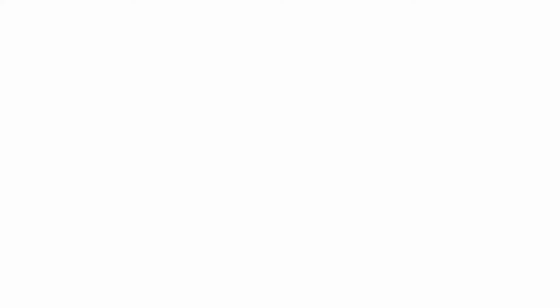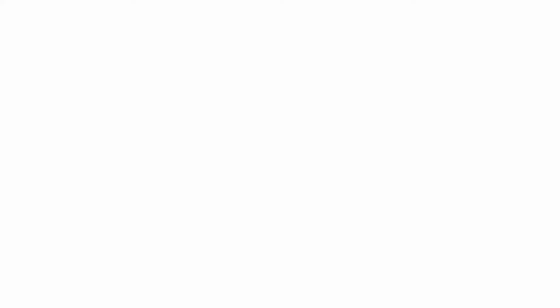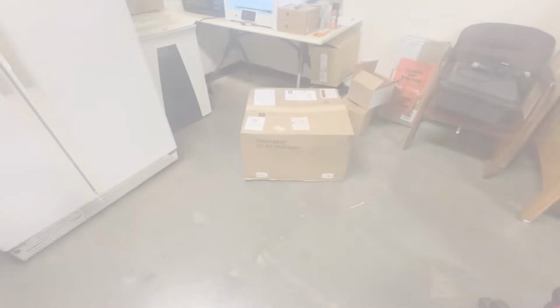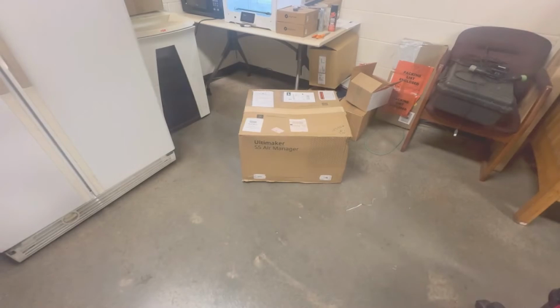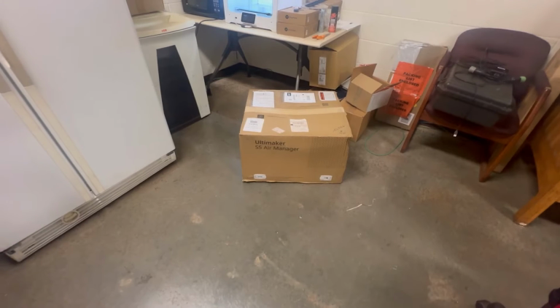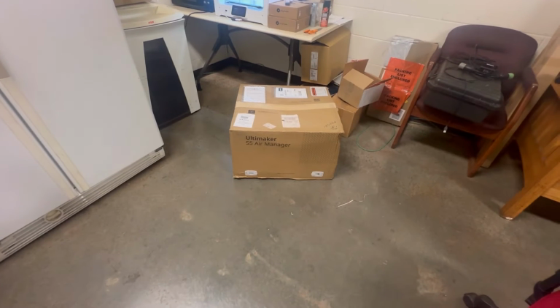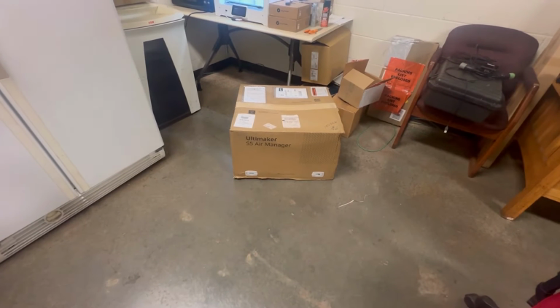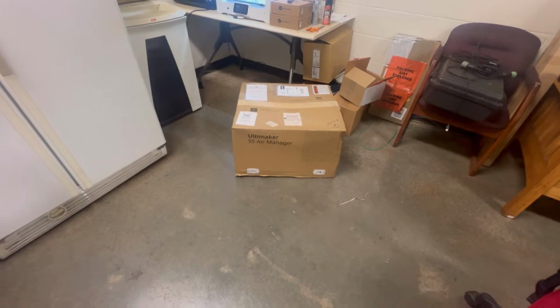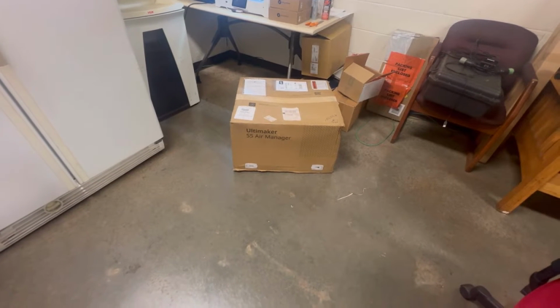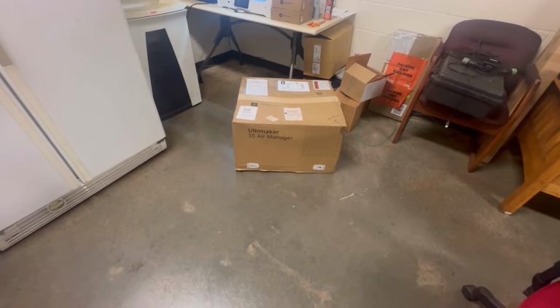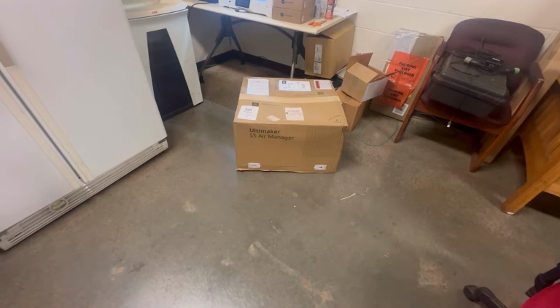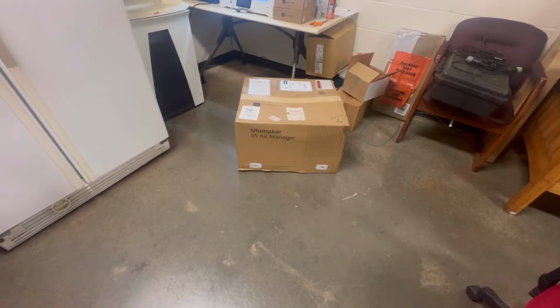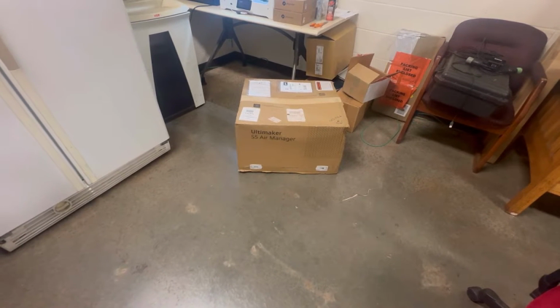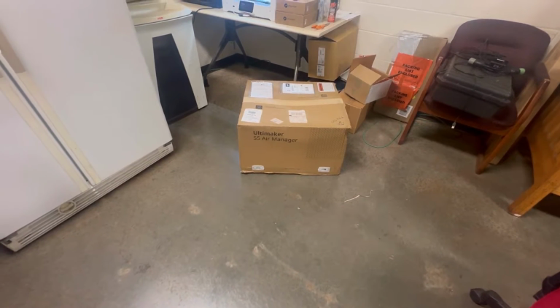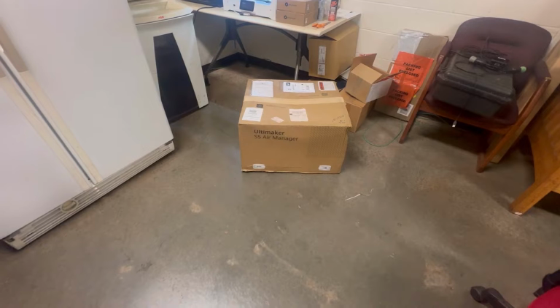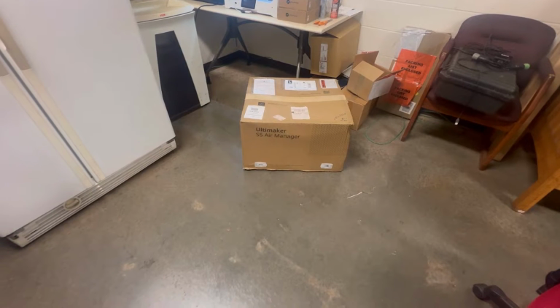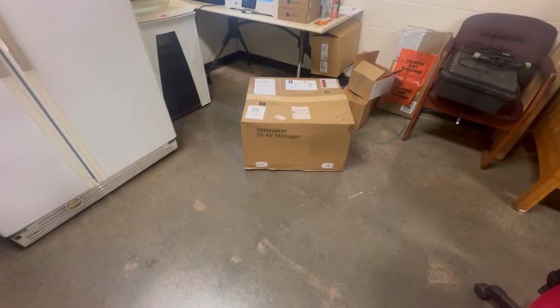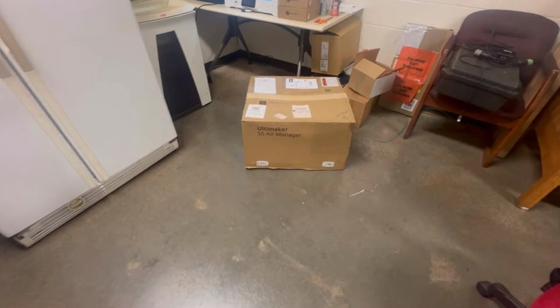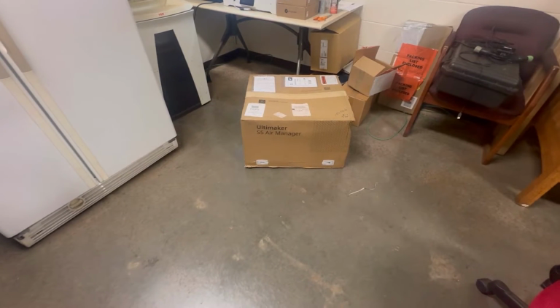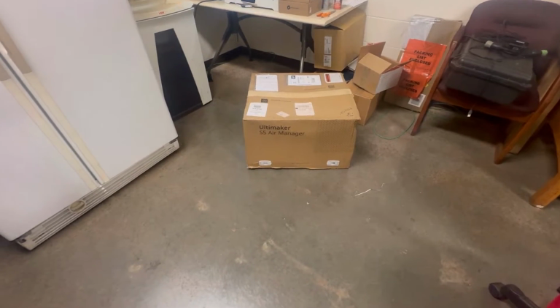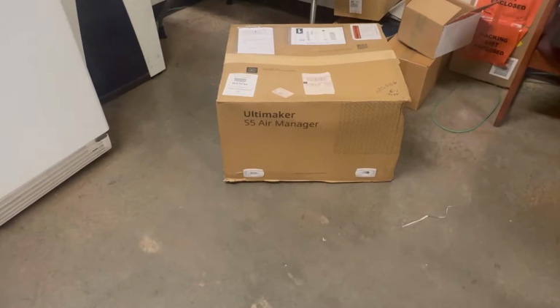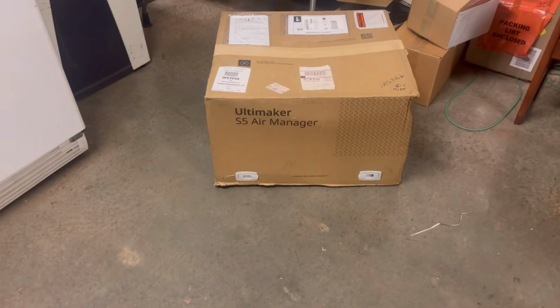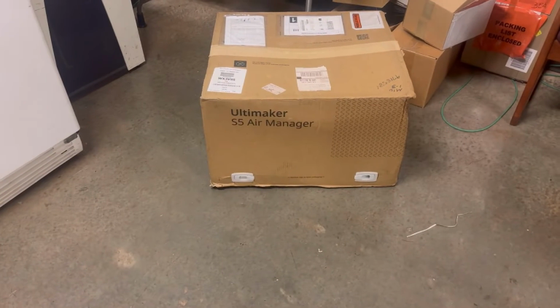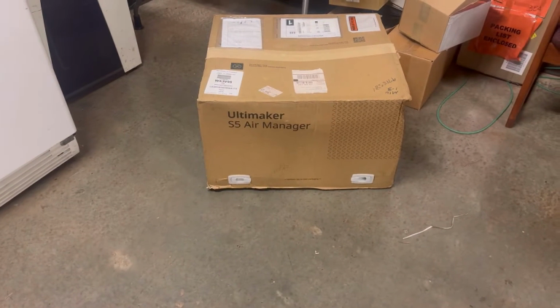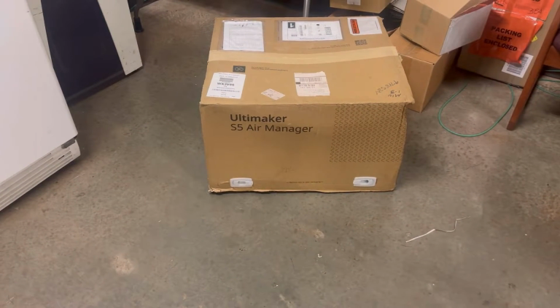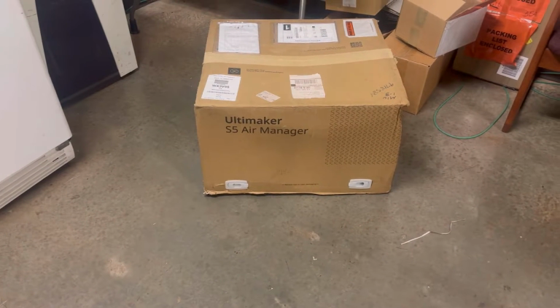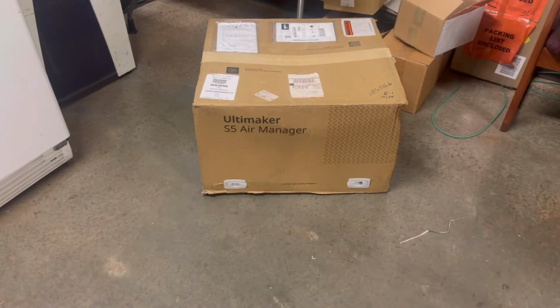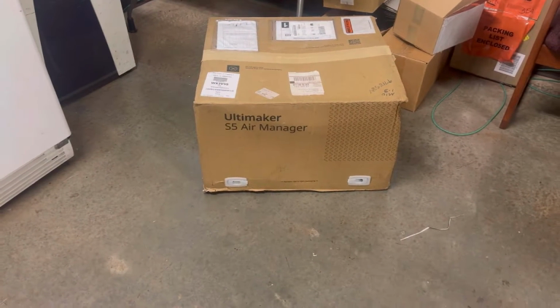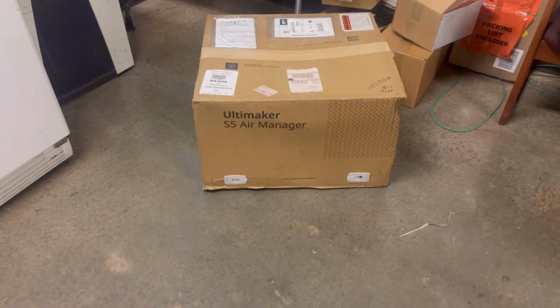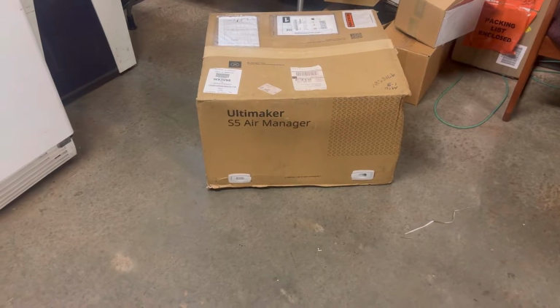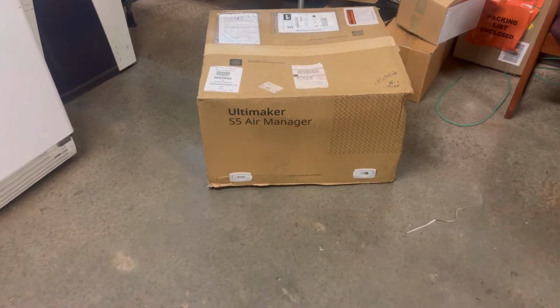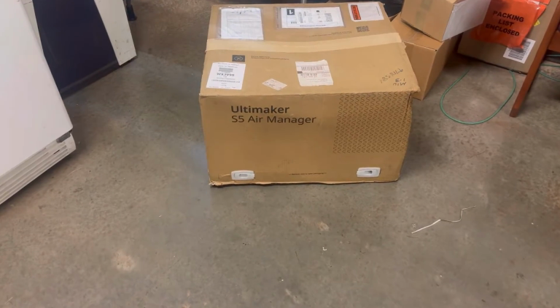YouTube, what's going on? Arisa, today we are going to install the Ultimaker S5 Air Manager. And as you can see, it is still in this box, so let's open it.